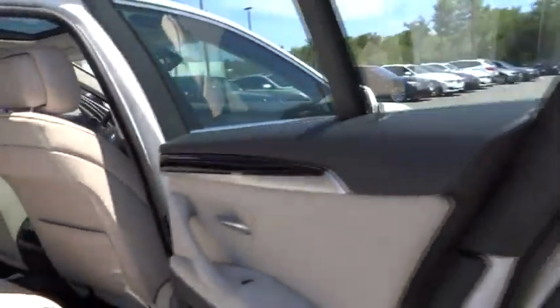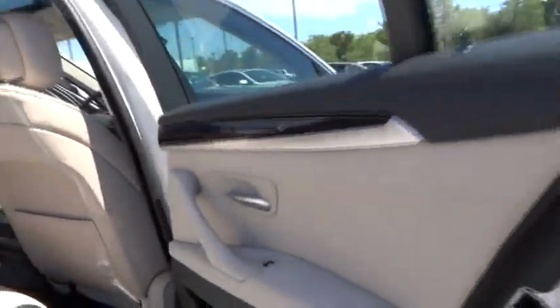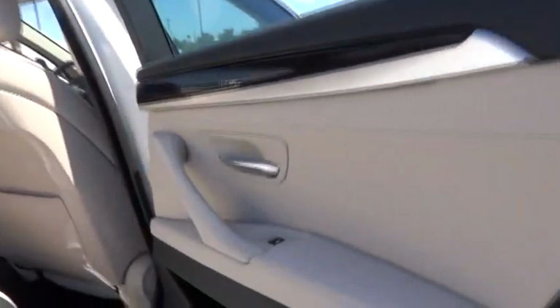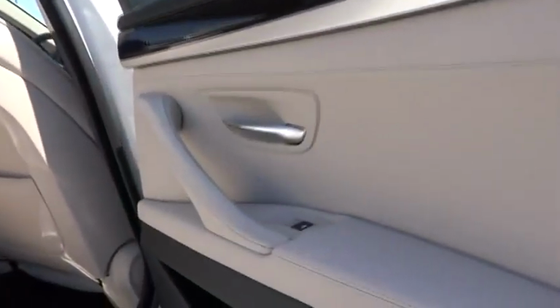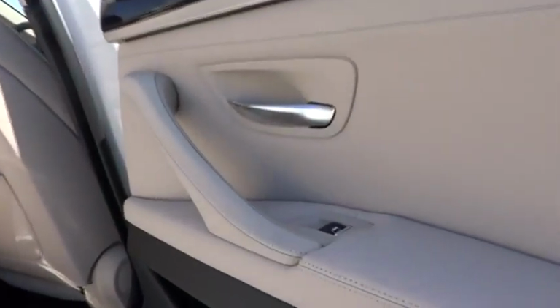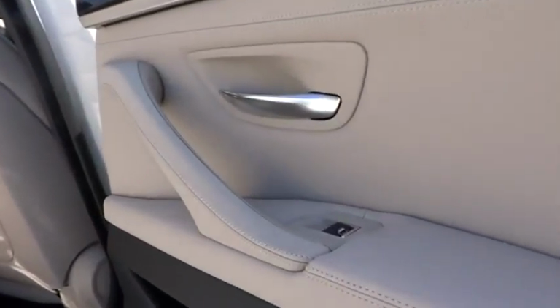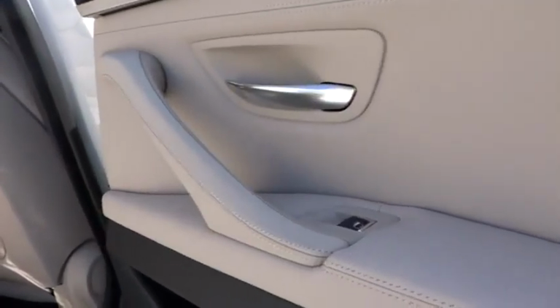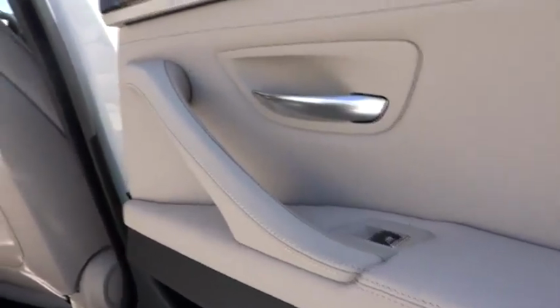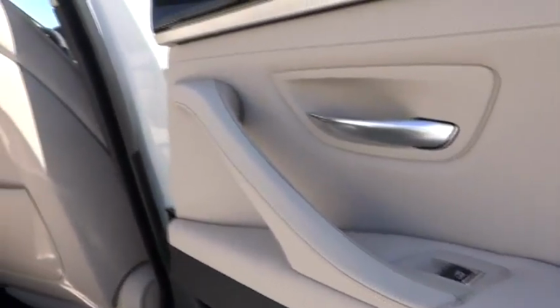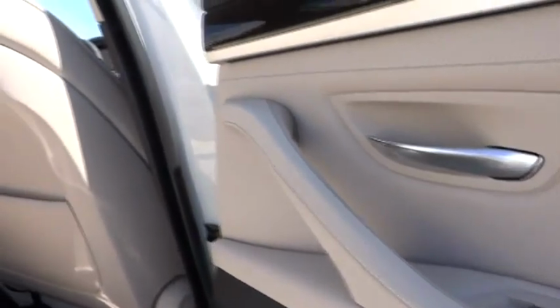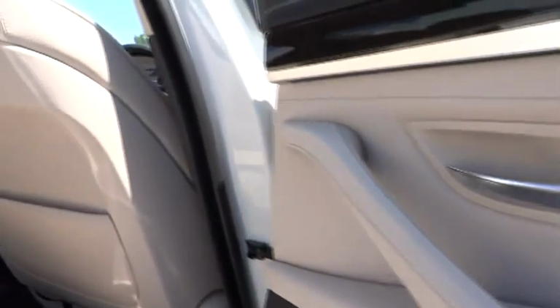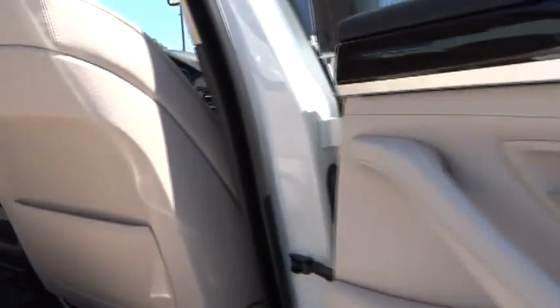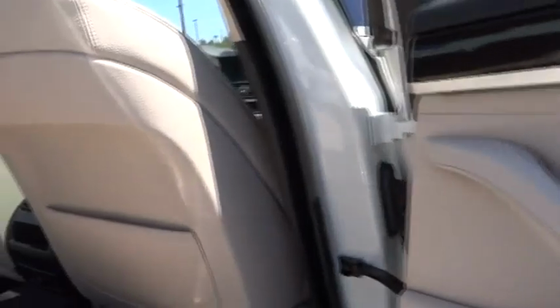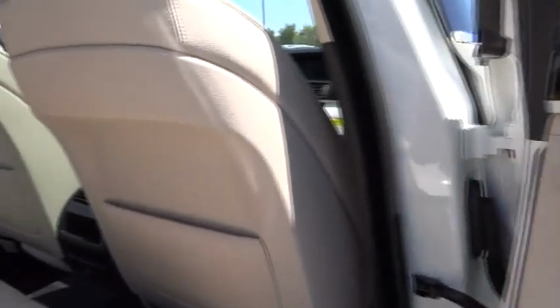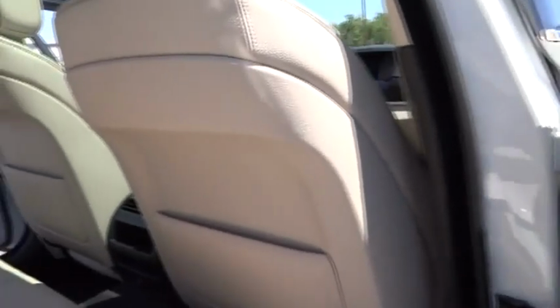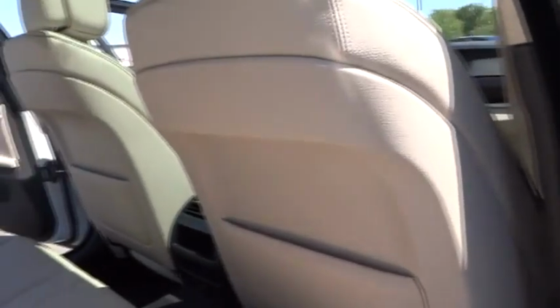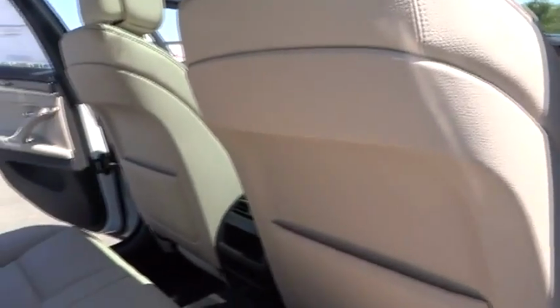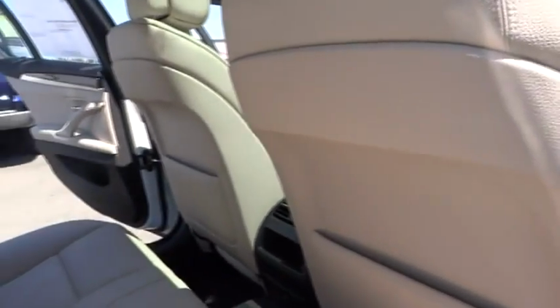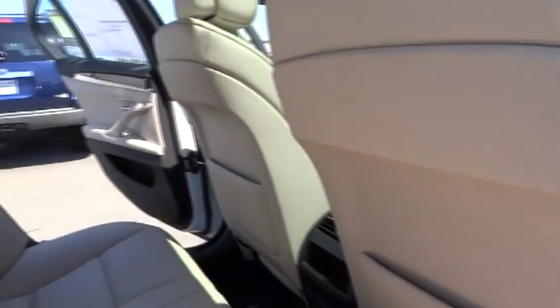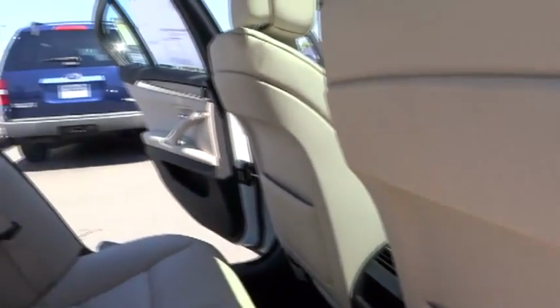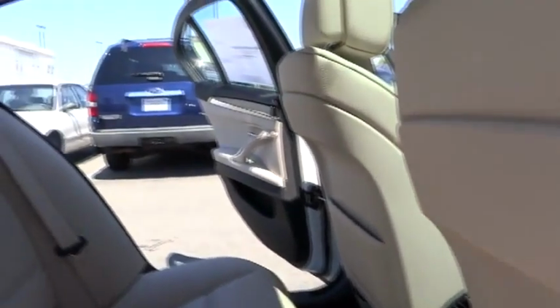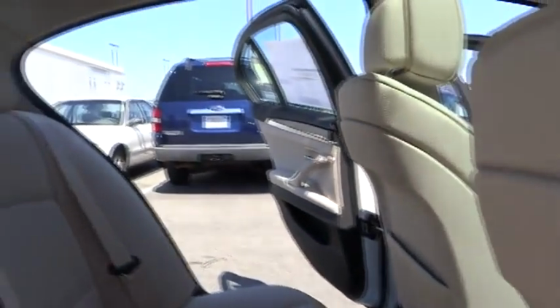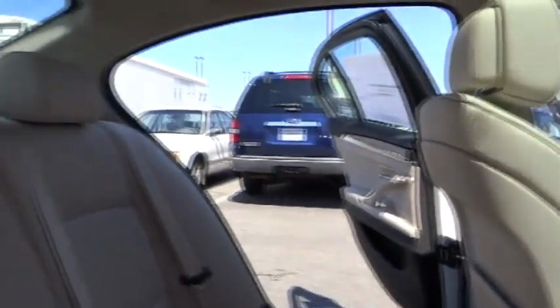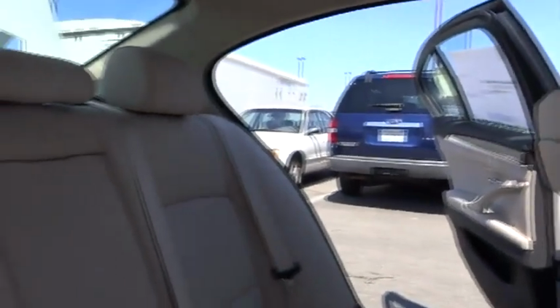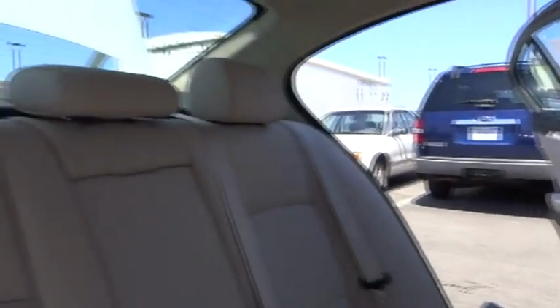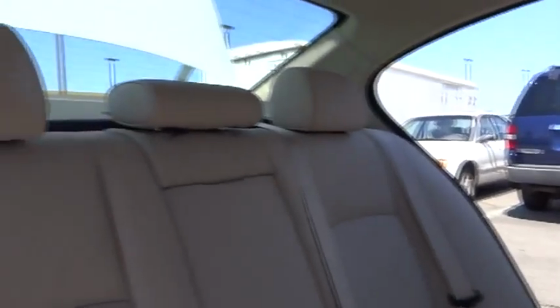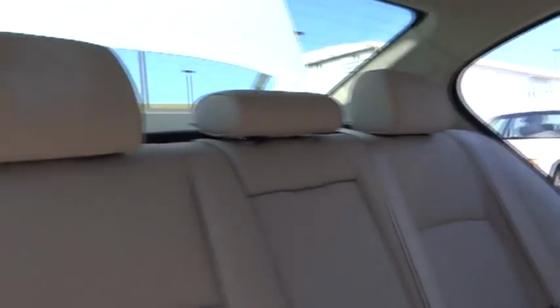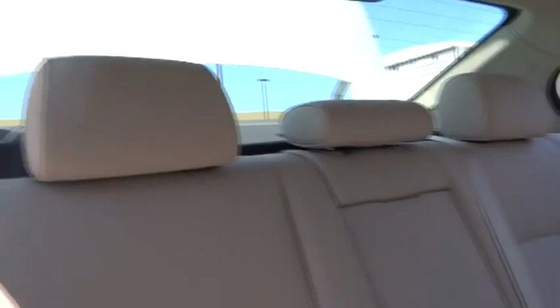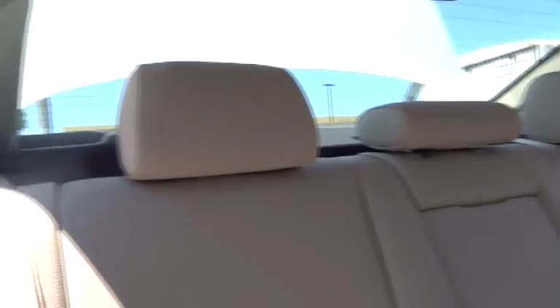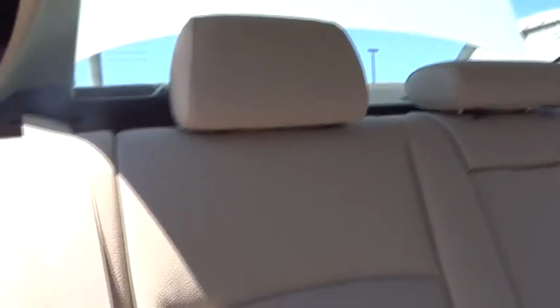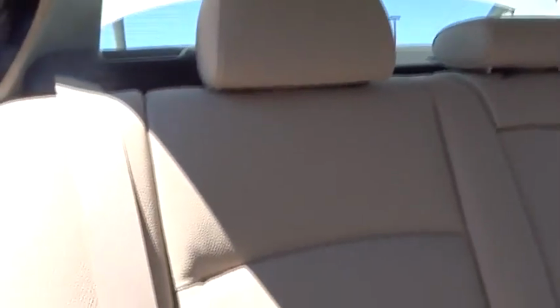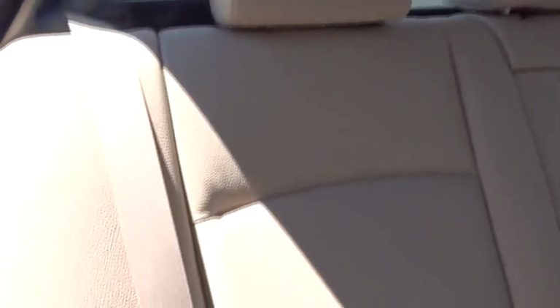Auto dimming rear view mirror. PPO. Floor mats. Aluminum wheels. Keyless entry. Keyless start. Four wheel disc brakes. Universal garage door opener.